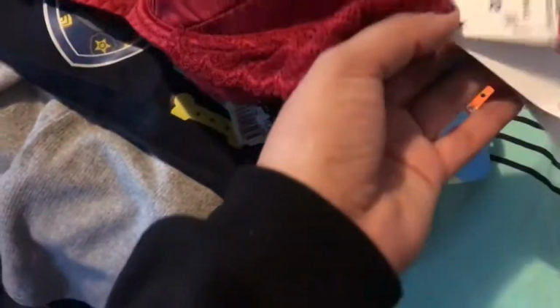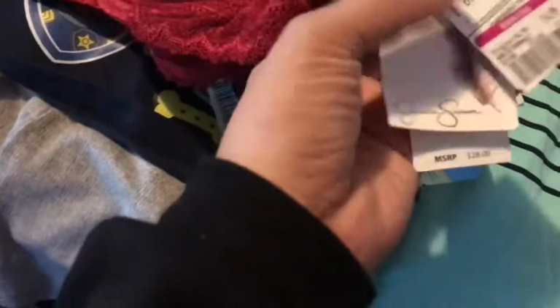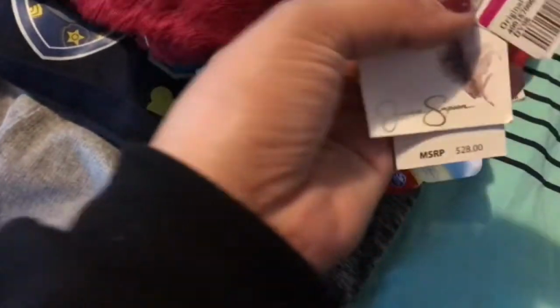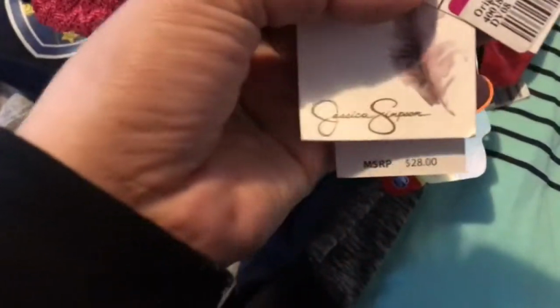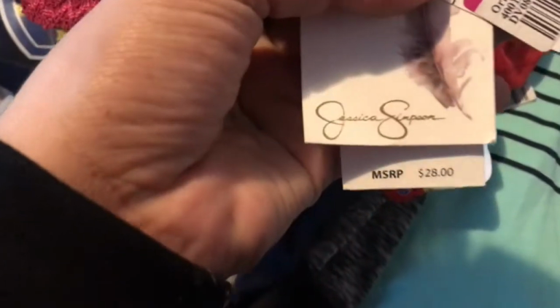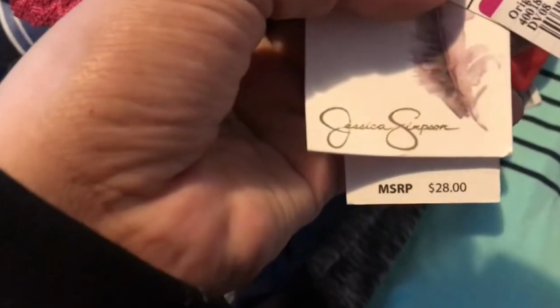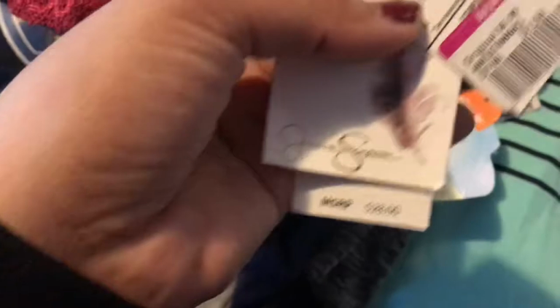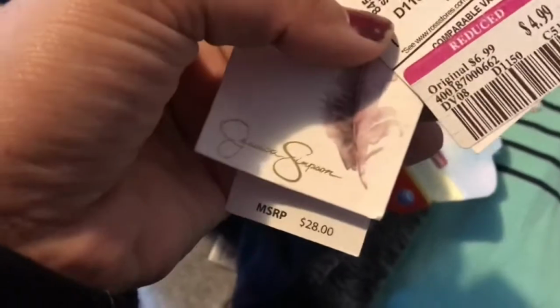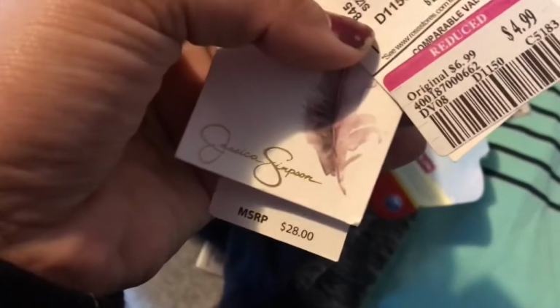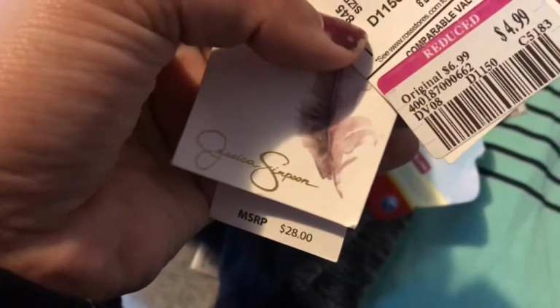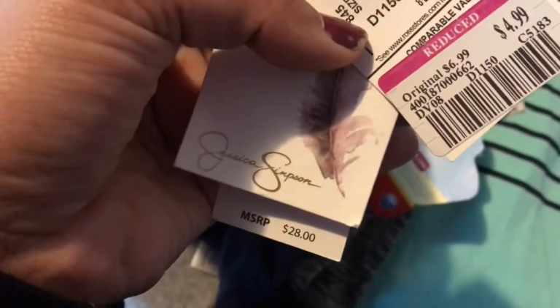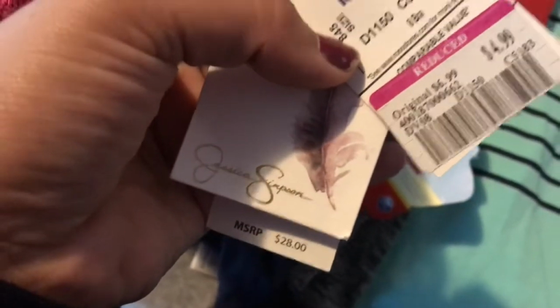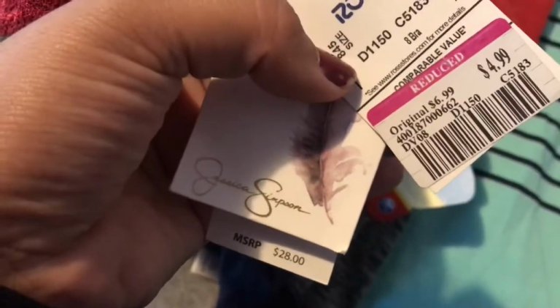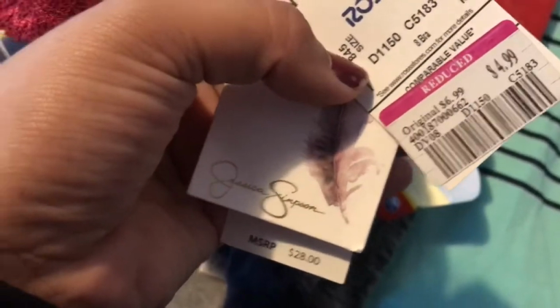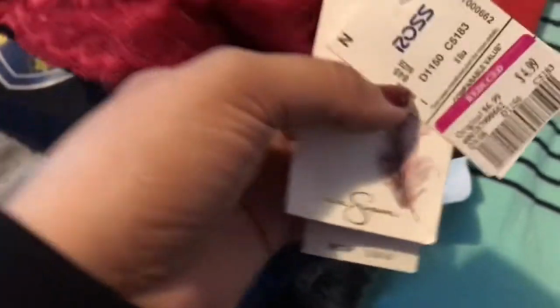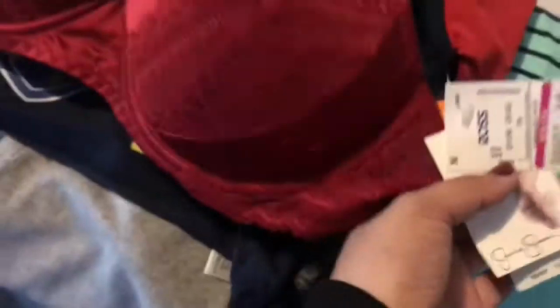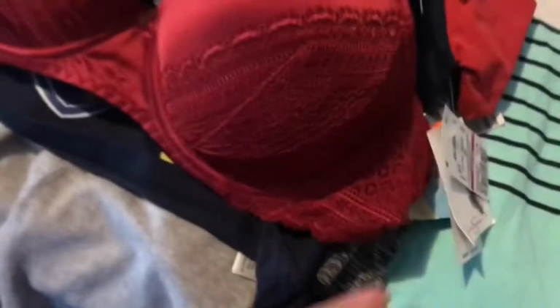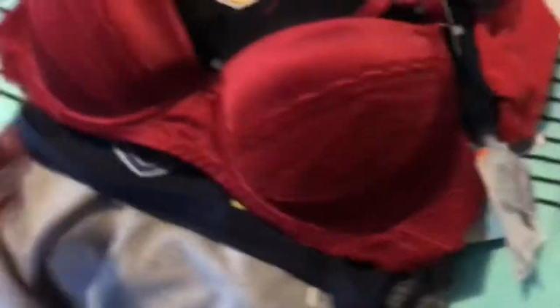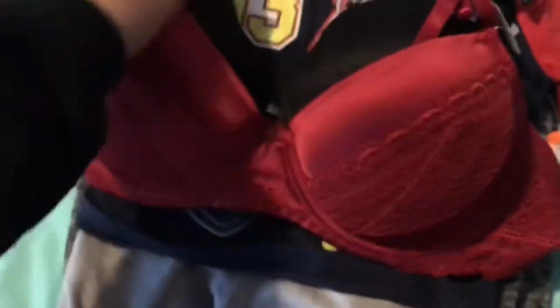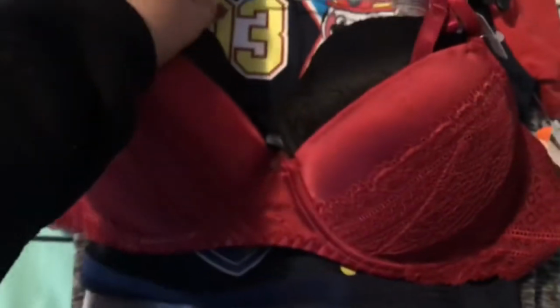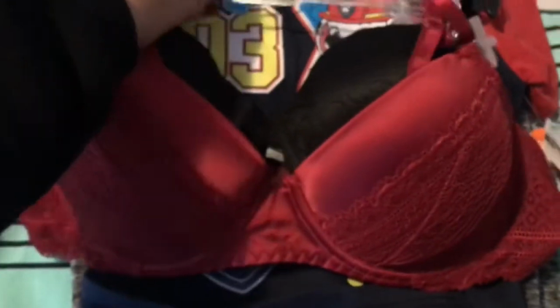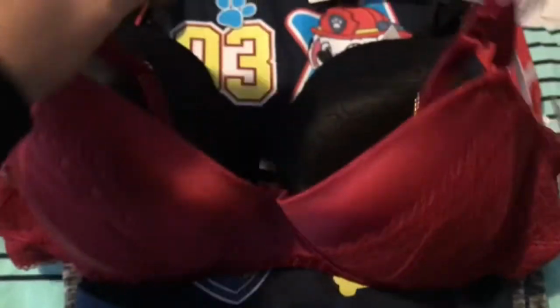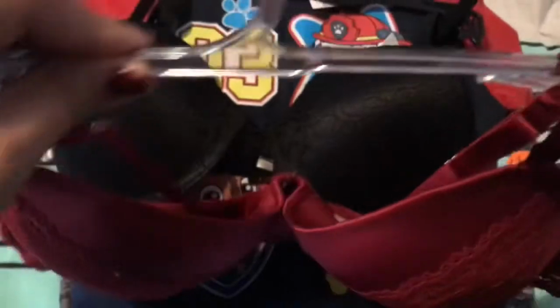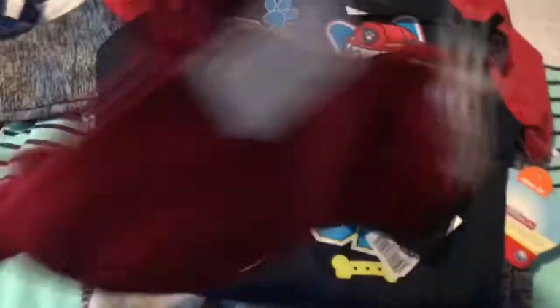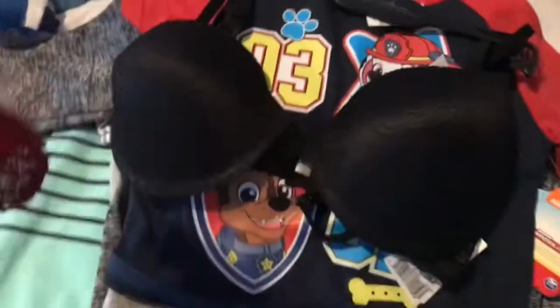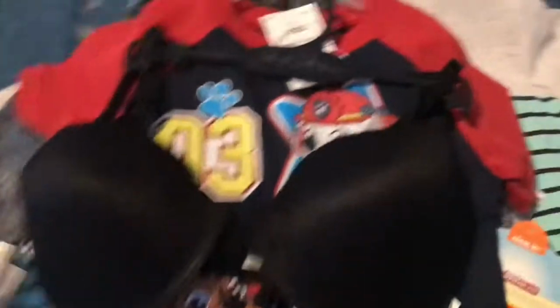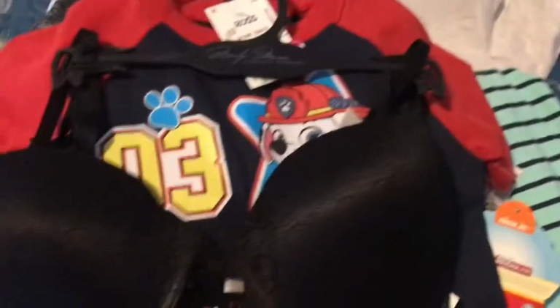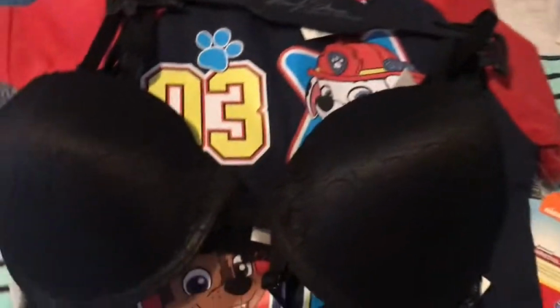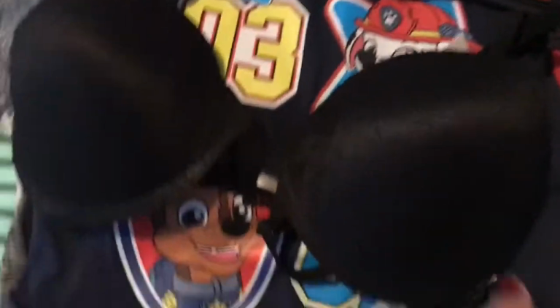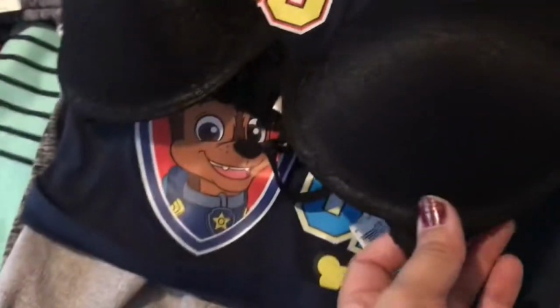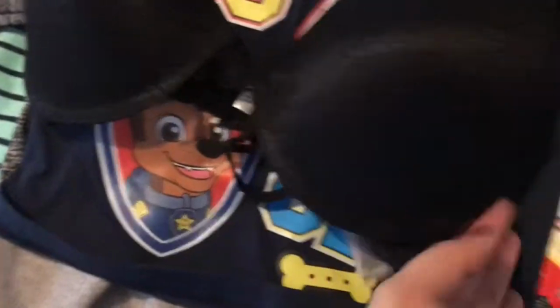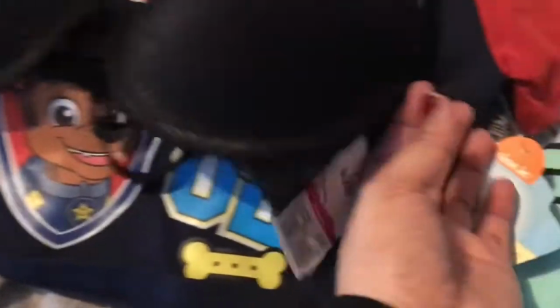I got this bra — it's actually a Jessica Simpson bra for only $4.99.